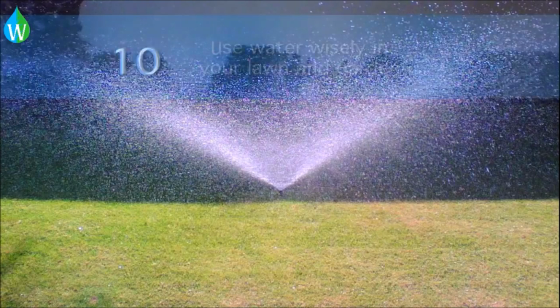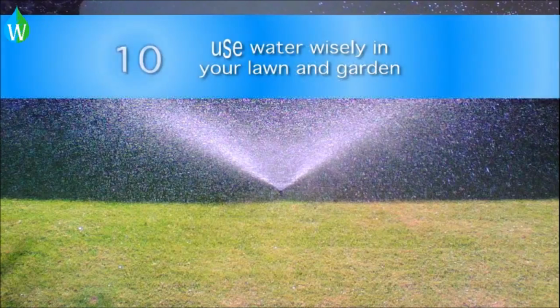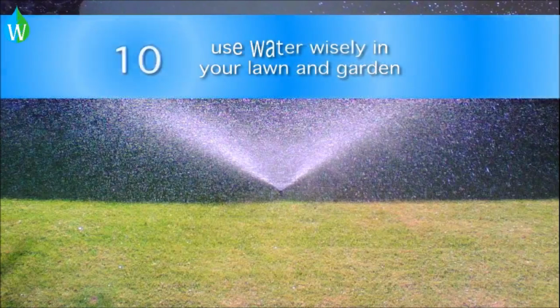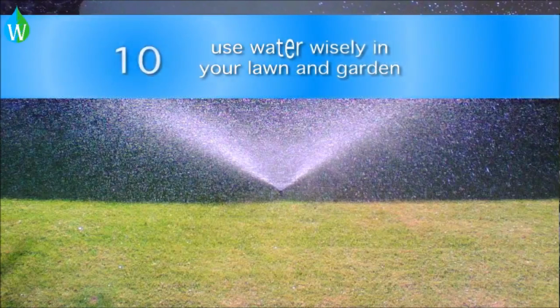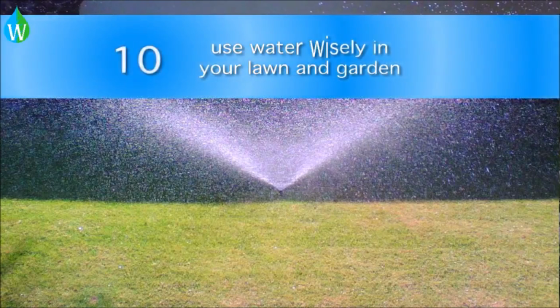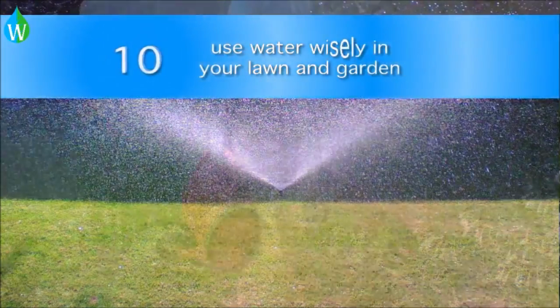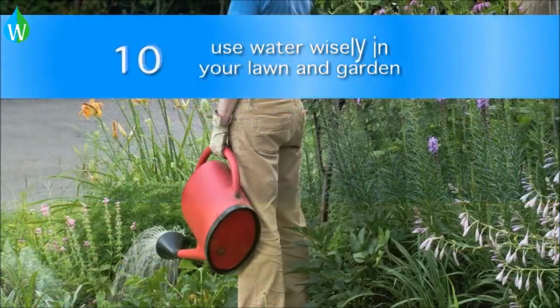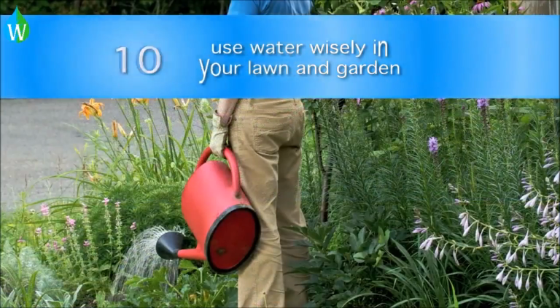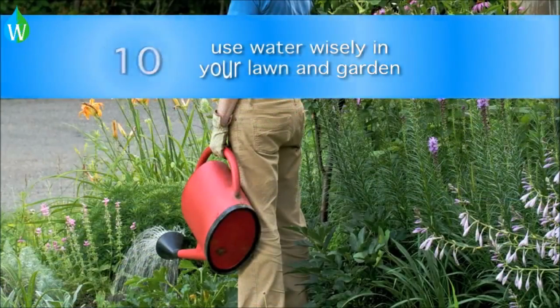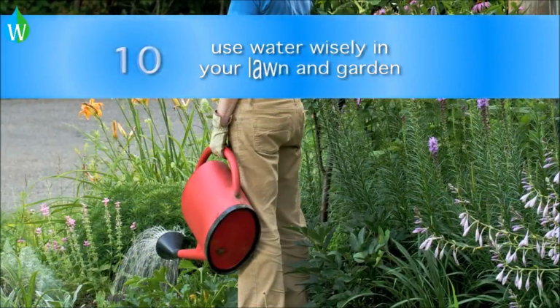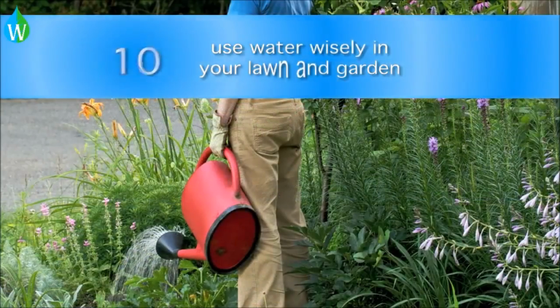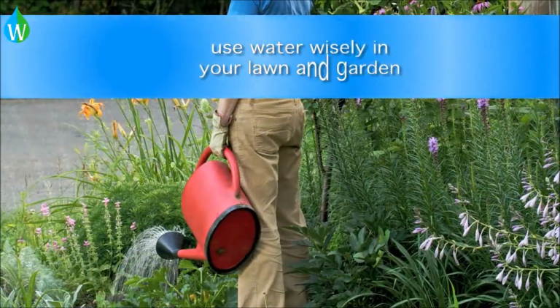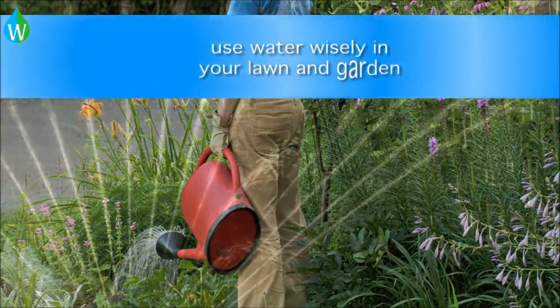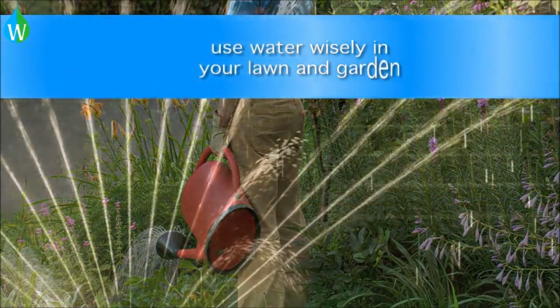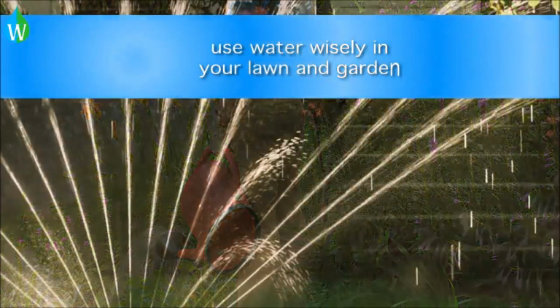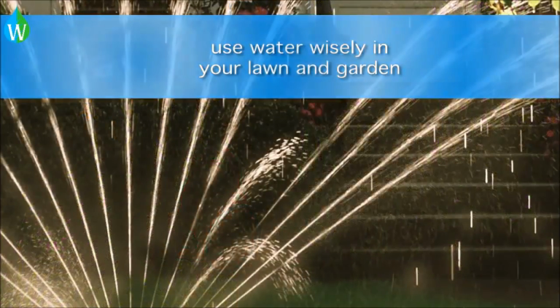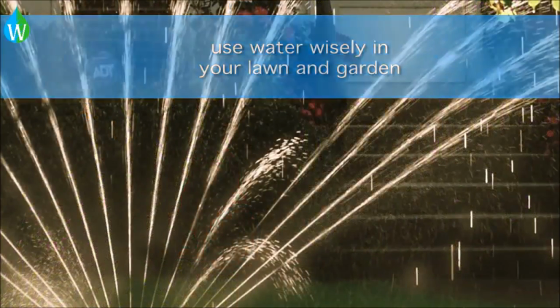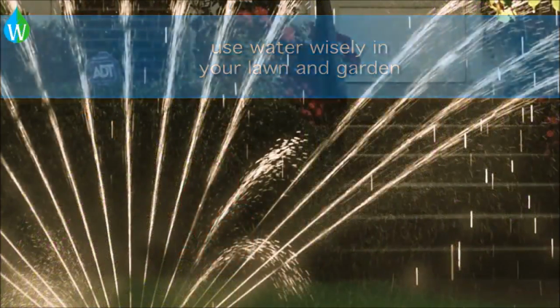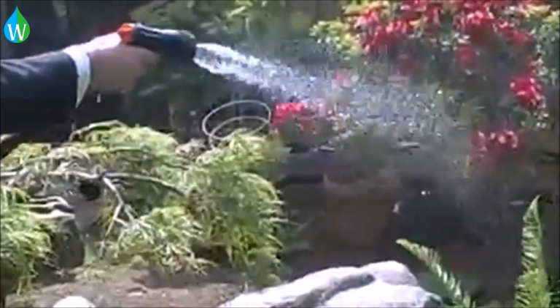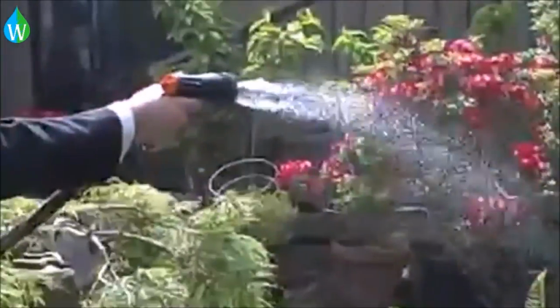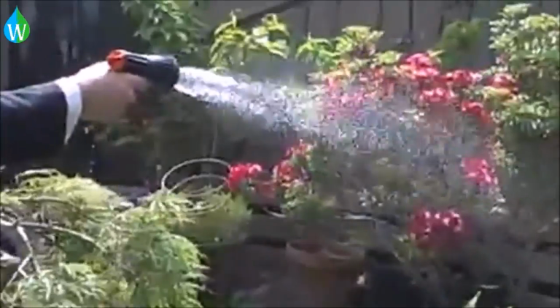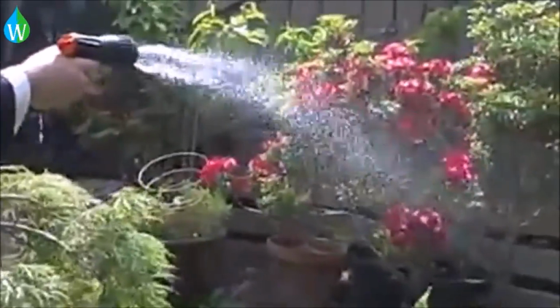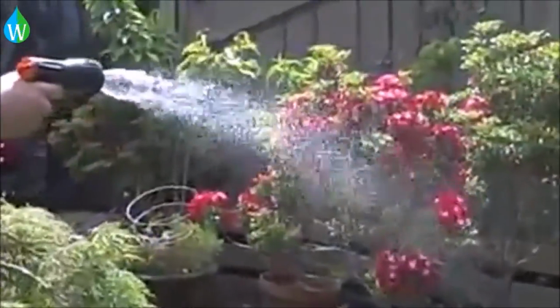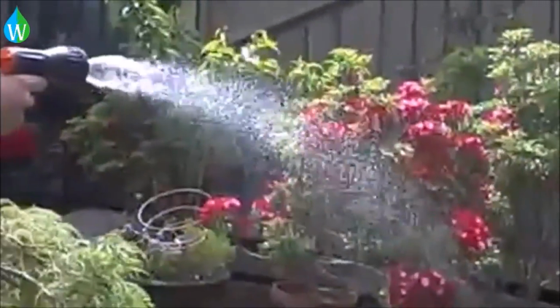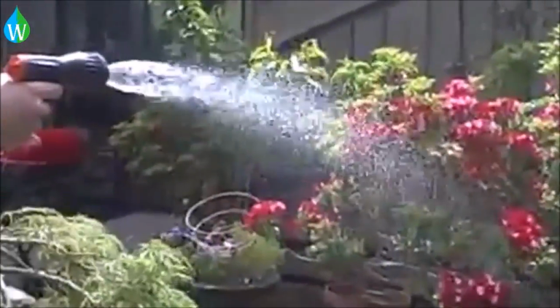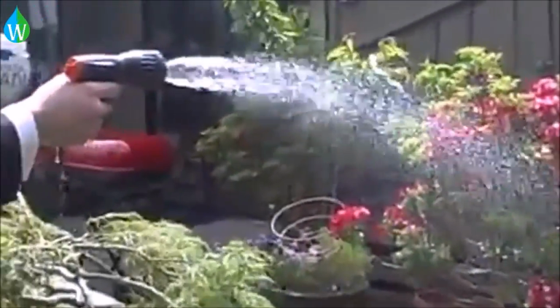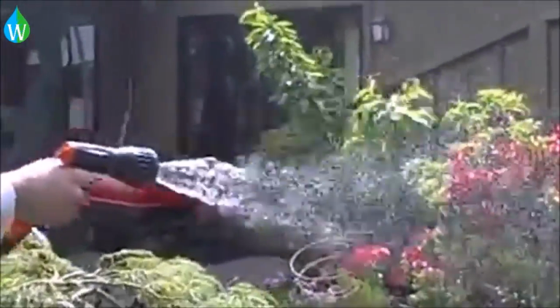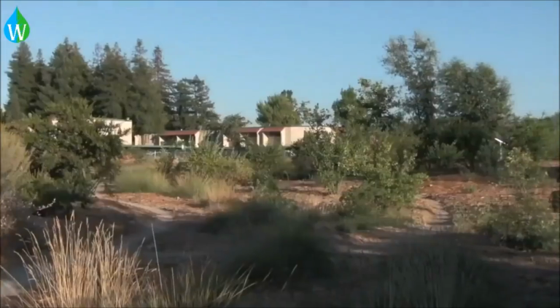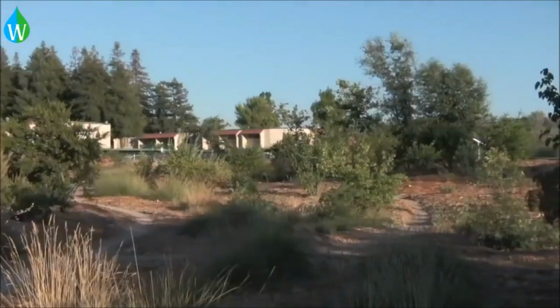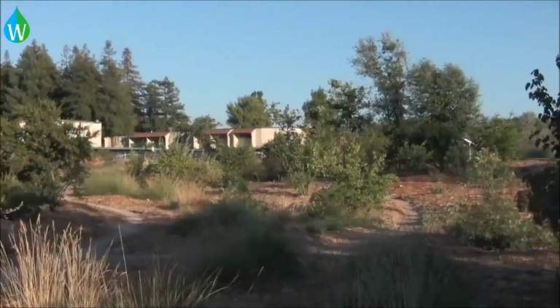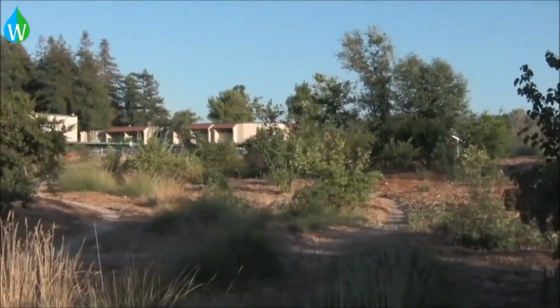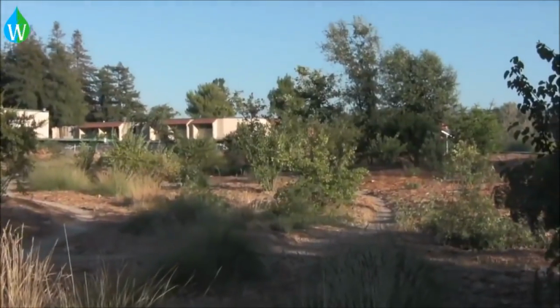Avoid watering your garden in the hottest hours of the day when water evaporation is at its highest. Mulching your garden can cut water evaporation an additional 70%.